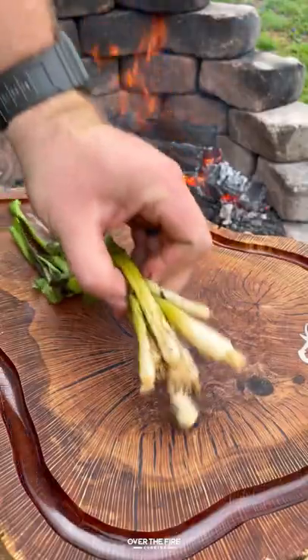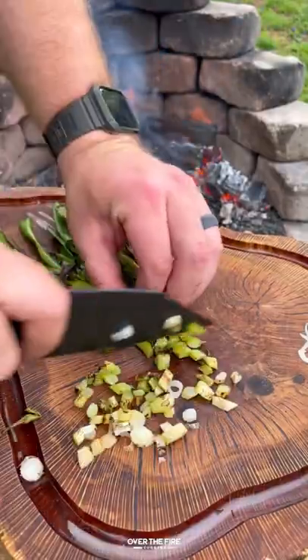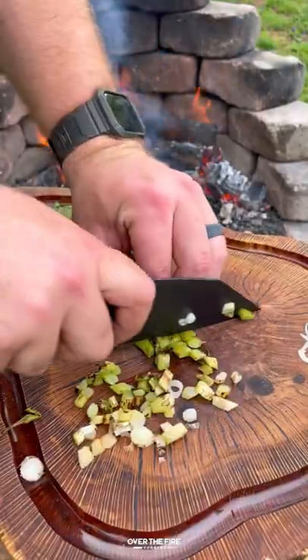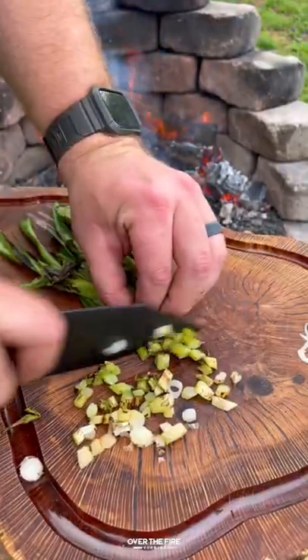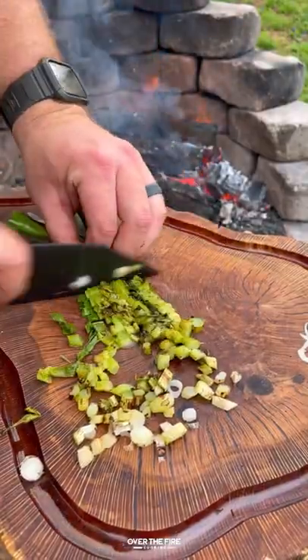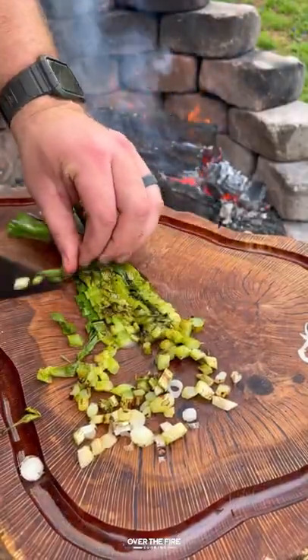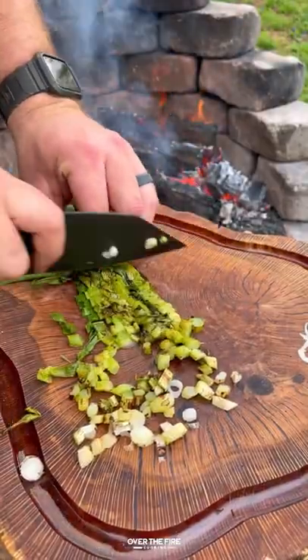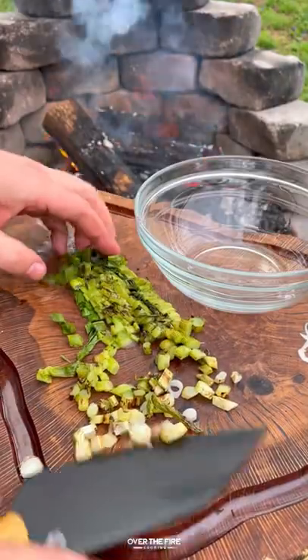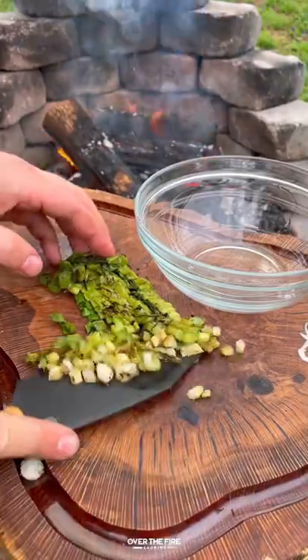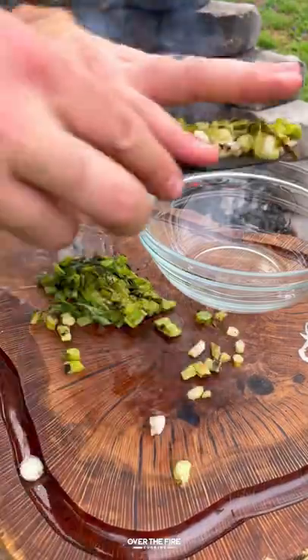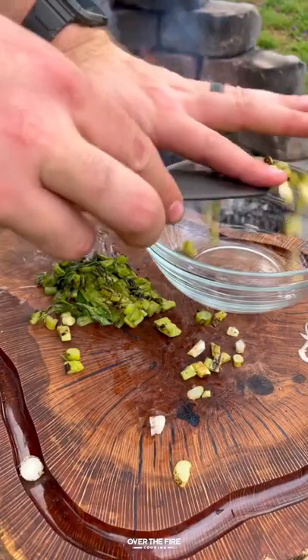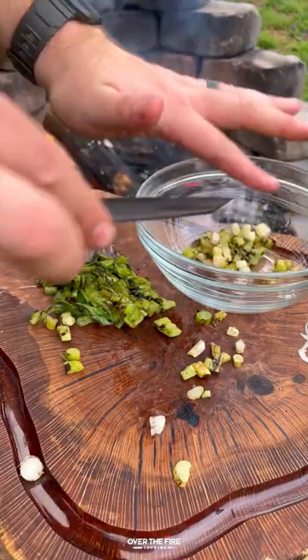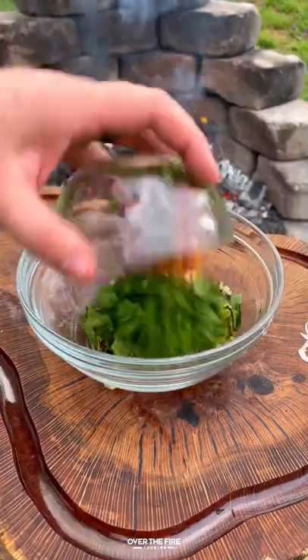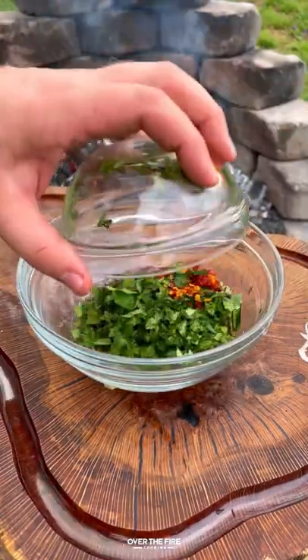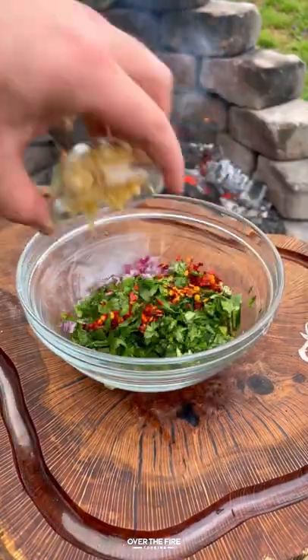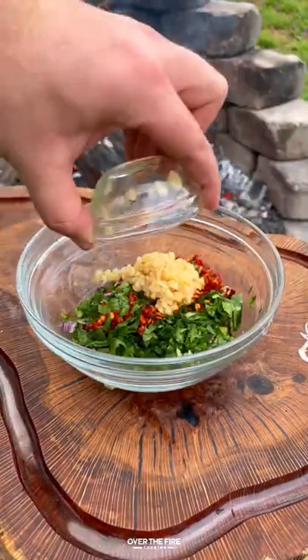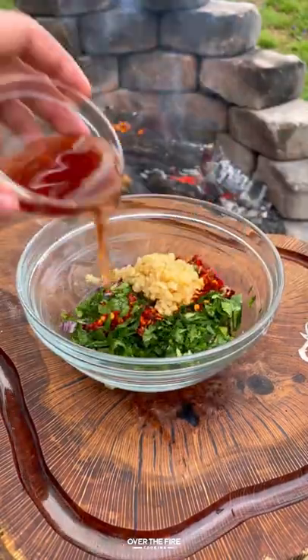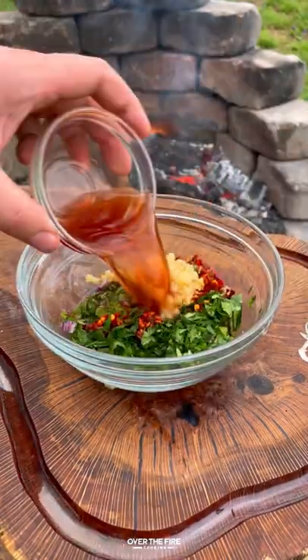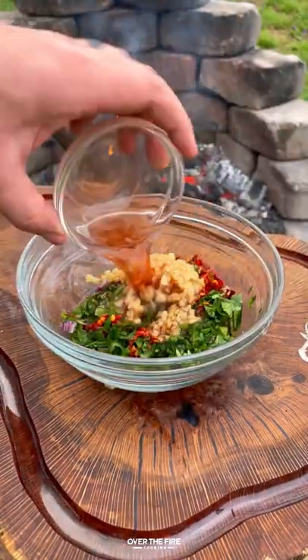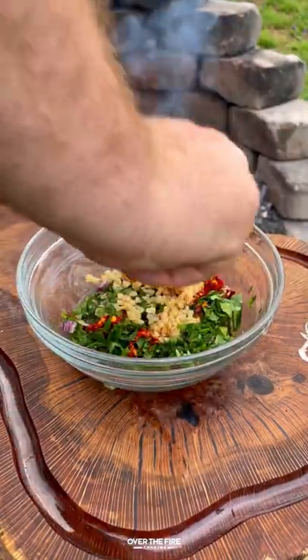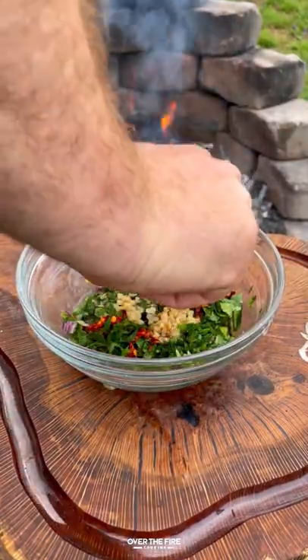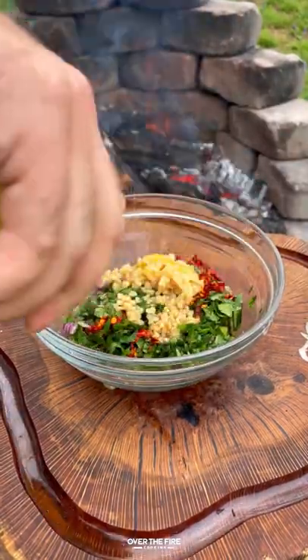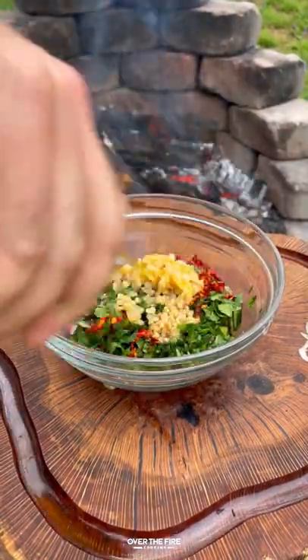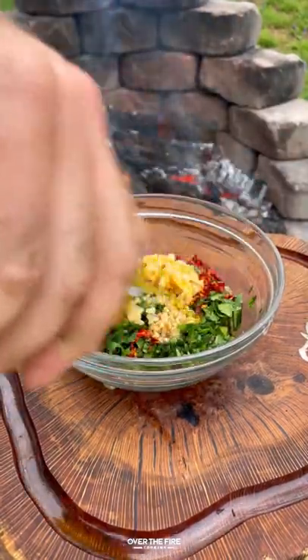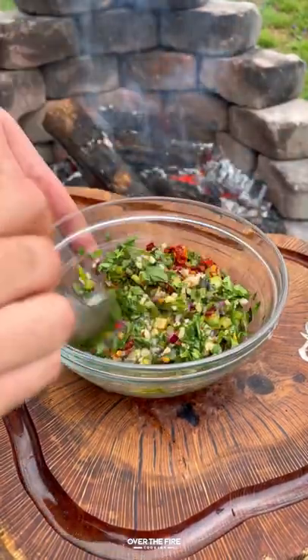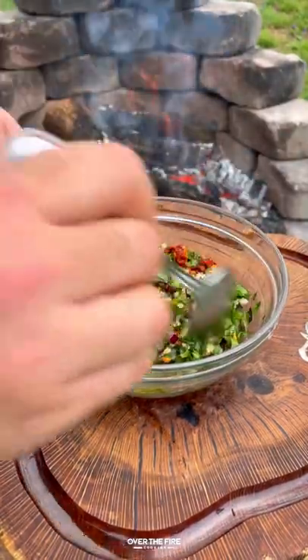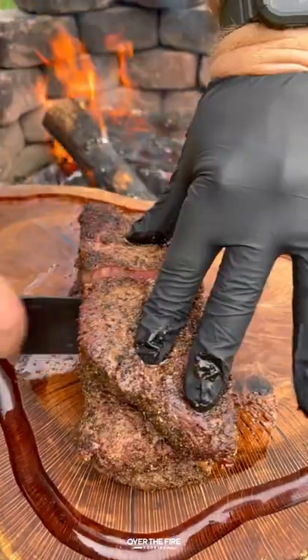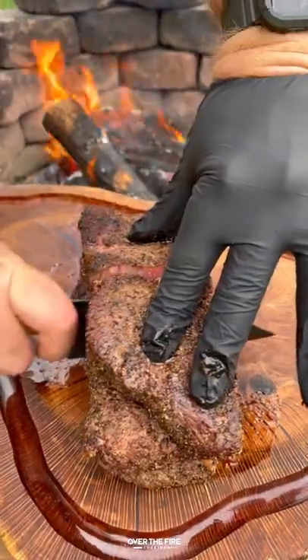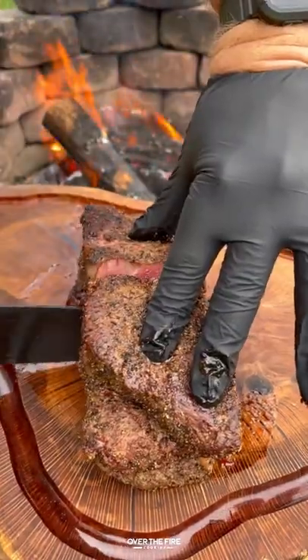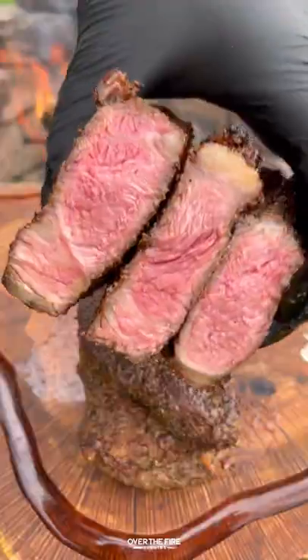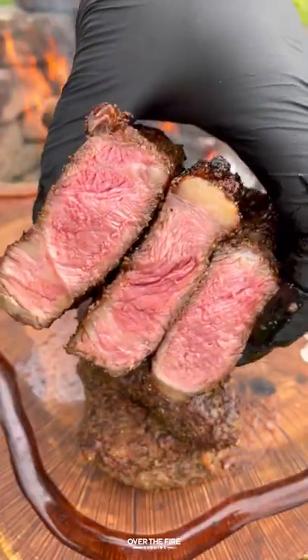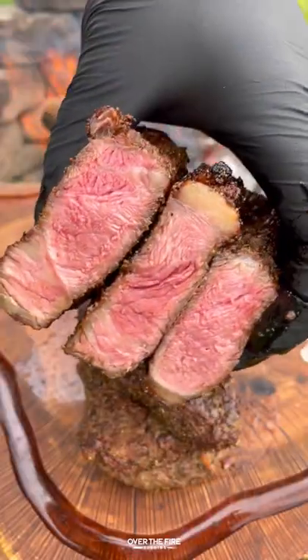Once that's looking good, let's start slicing up those charred scallions. Add into a bowl with cilantro, red onion, red chili flakes, minced garlic, olive oil, and red wine vinegar.